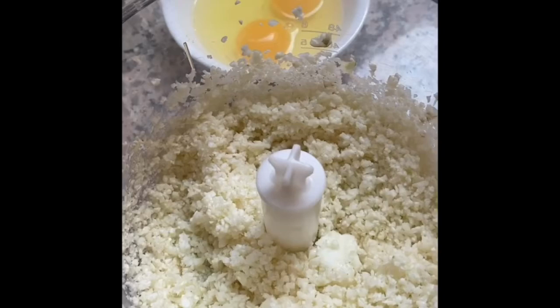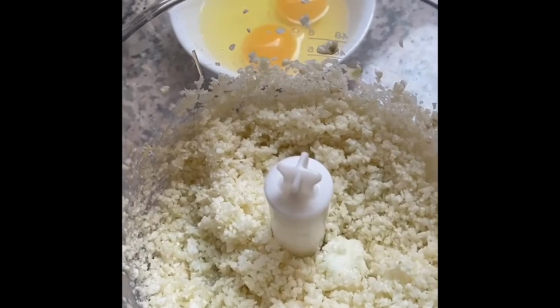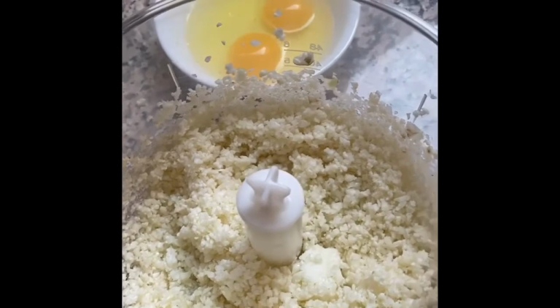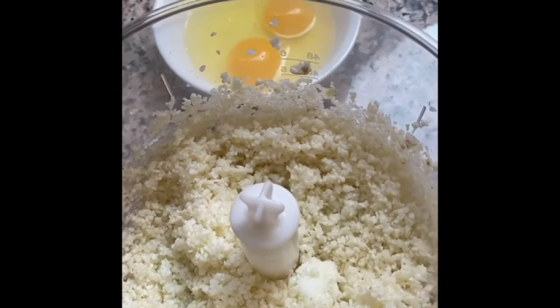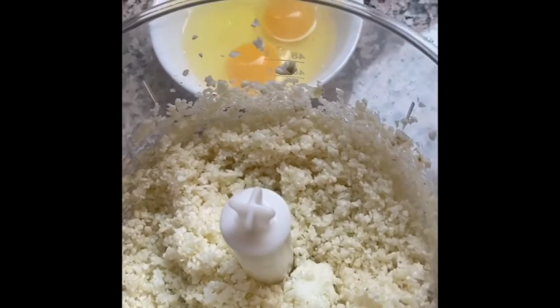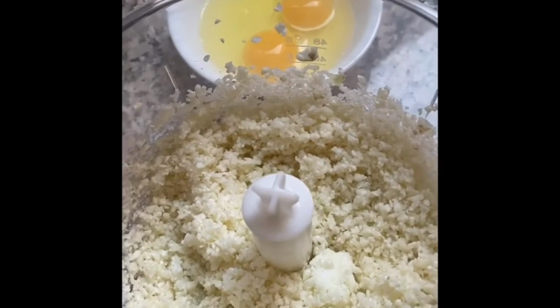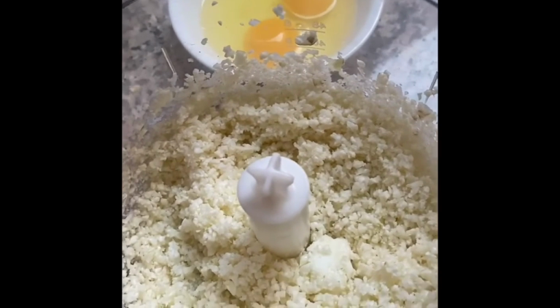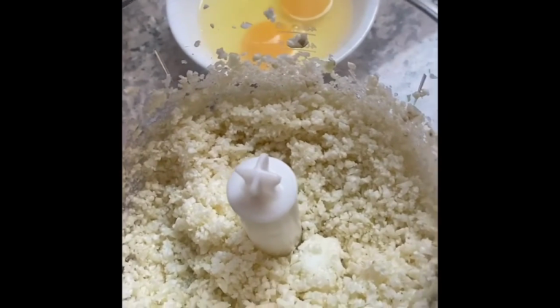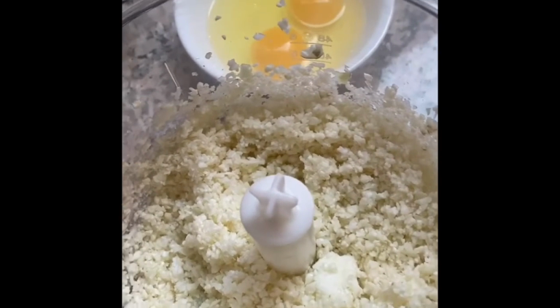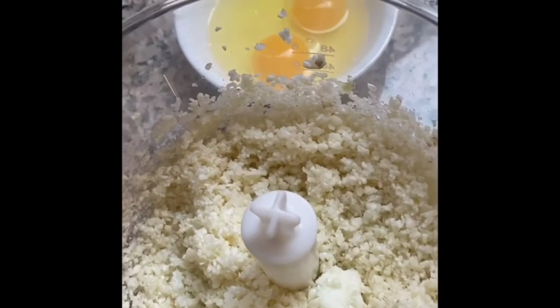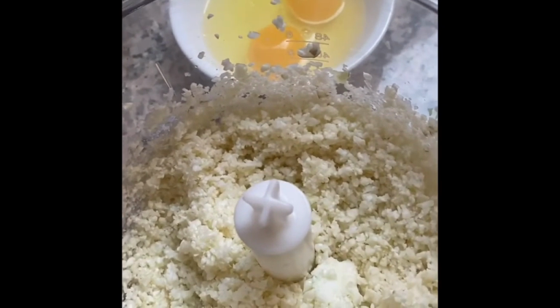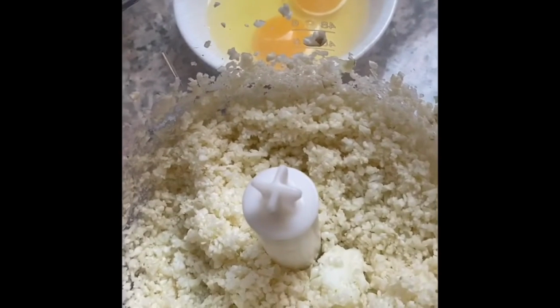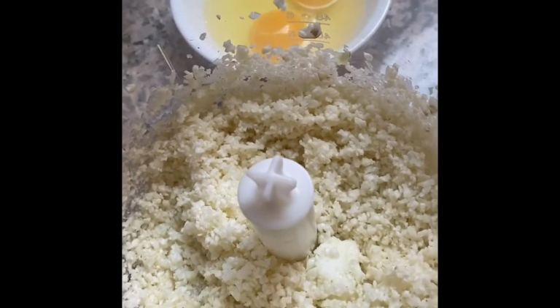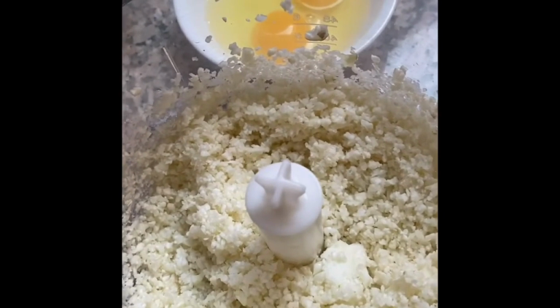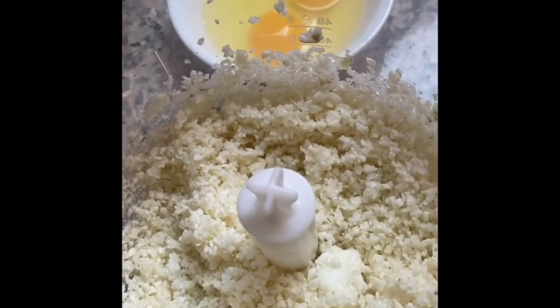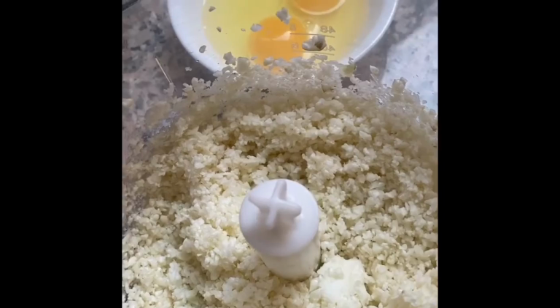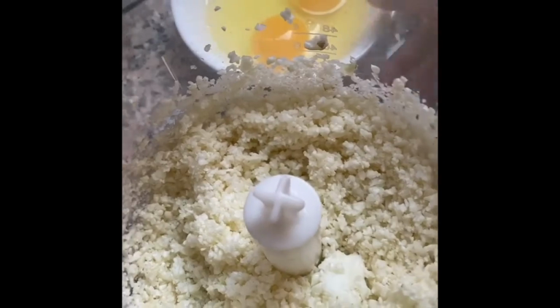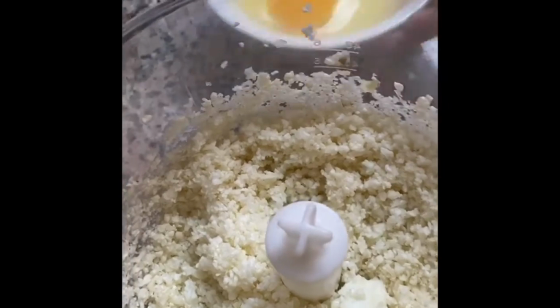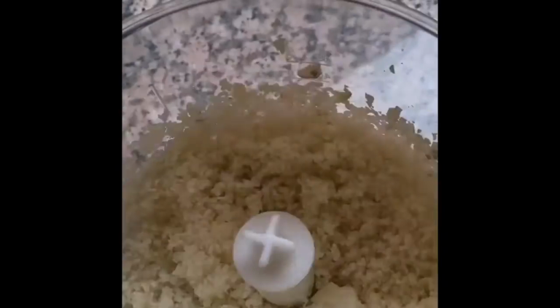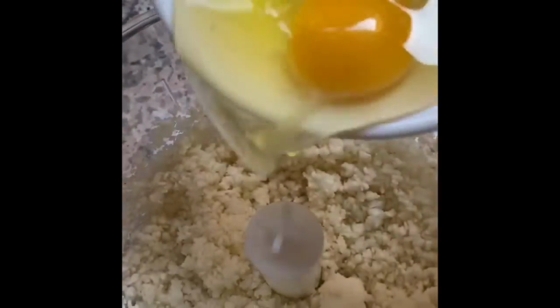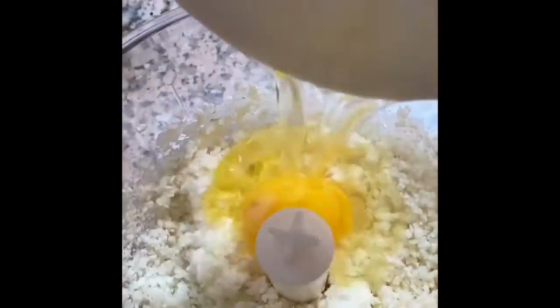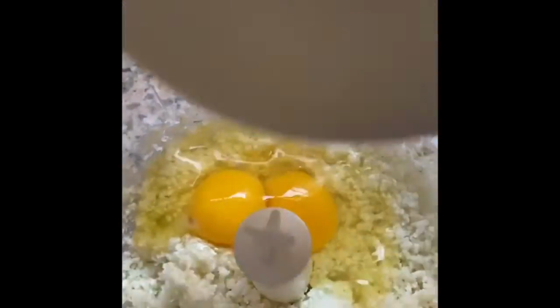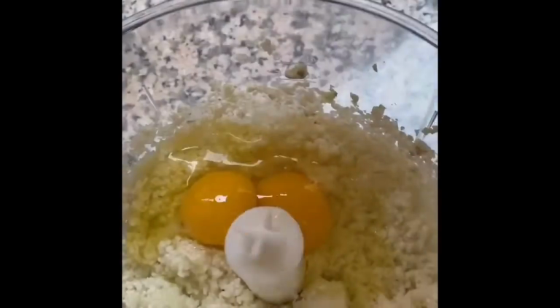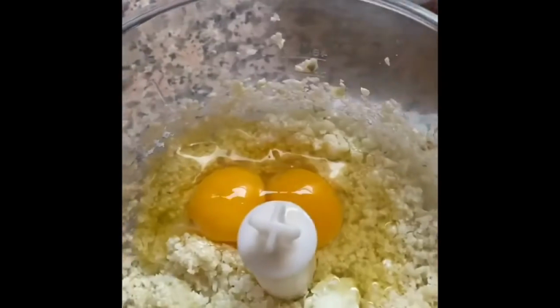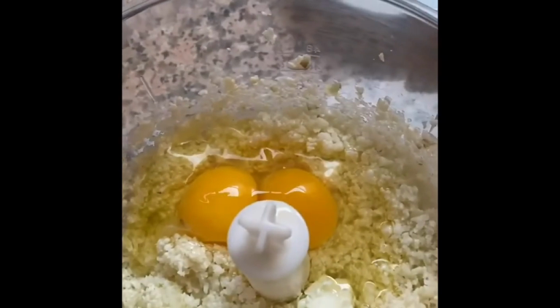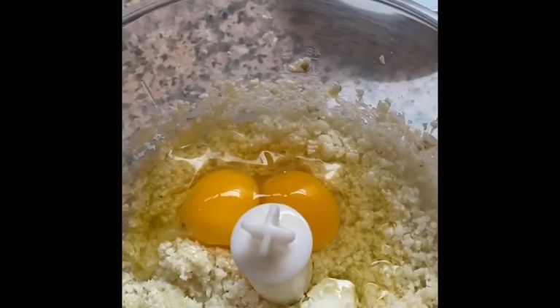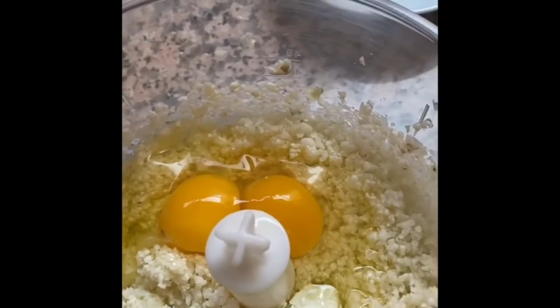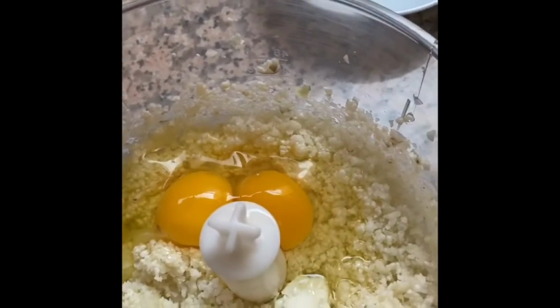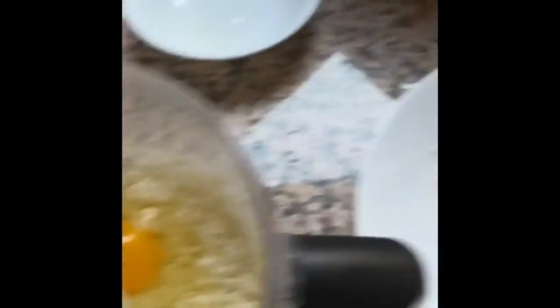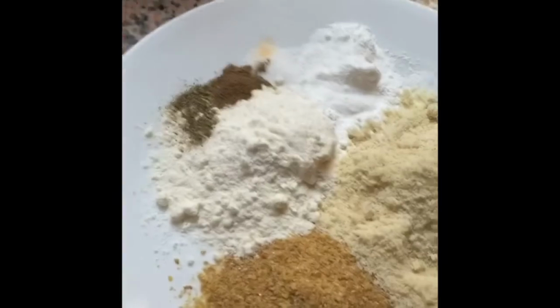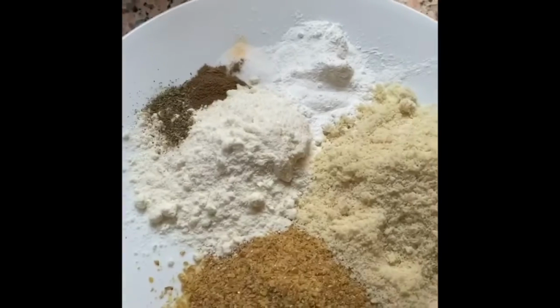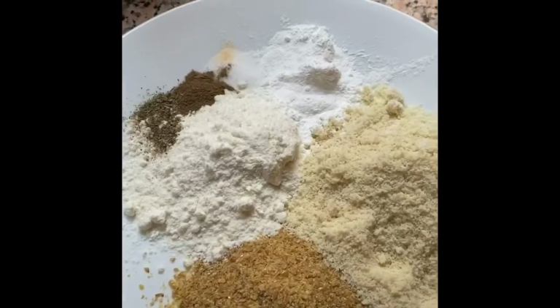Hi everyone, so today I'm making cauliflower bread. I've got 300 grams of cauliflower that I've blitzed up. I'm going to add to it two eggs and then all my dry ingredients.